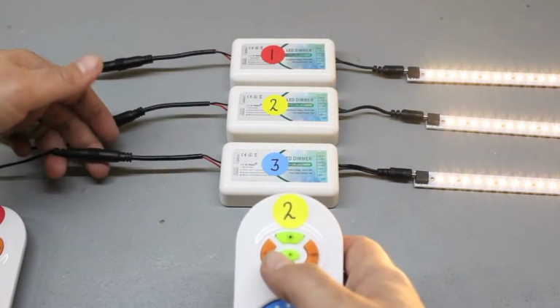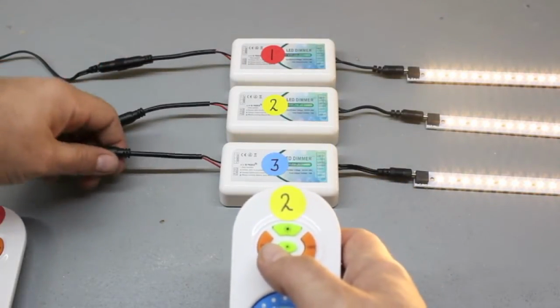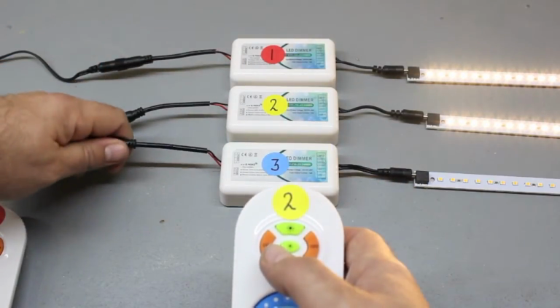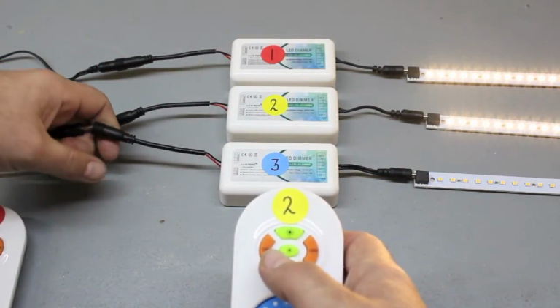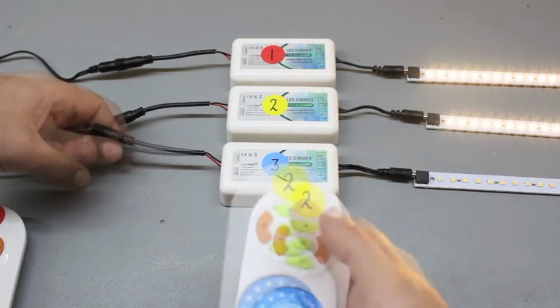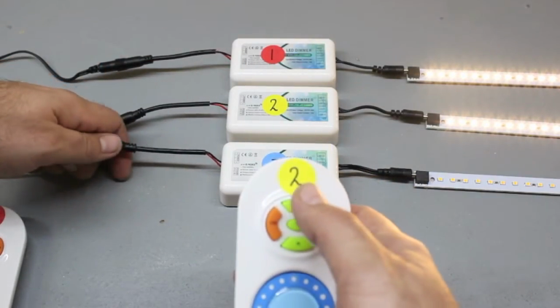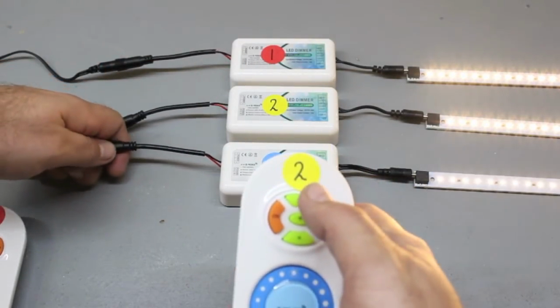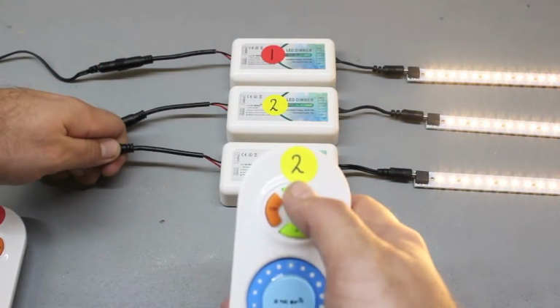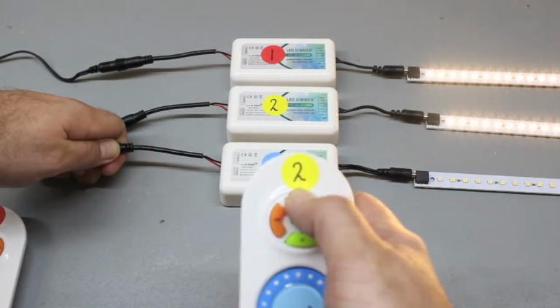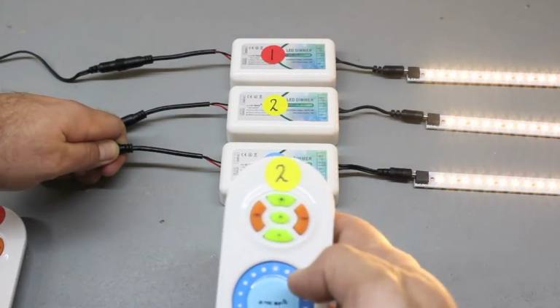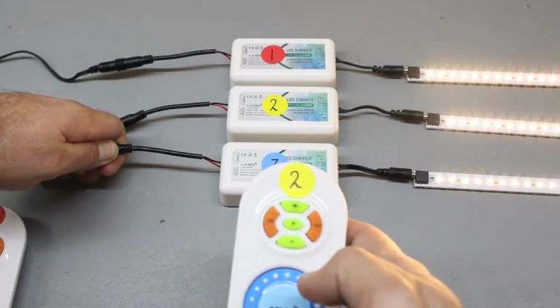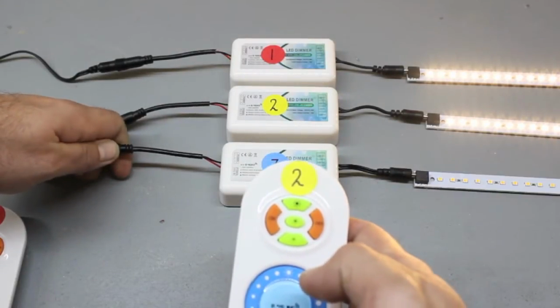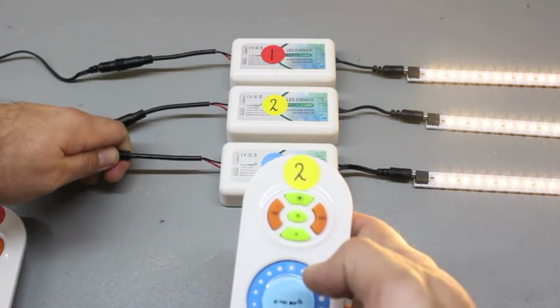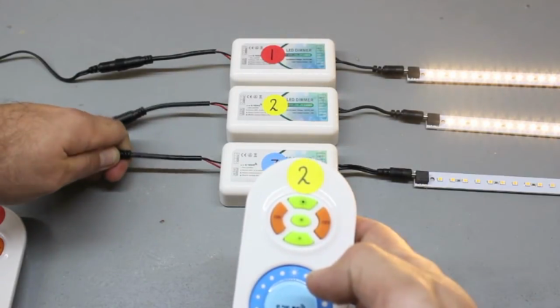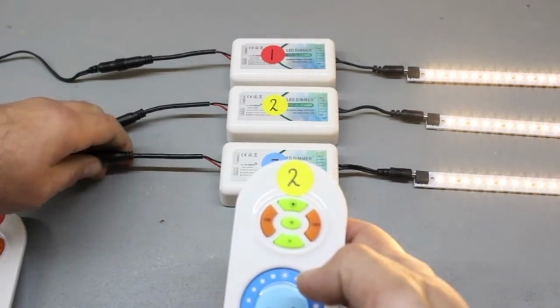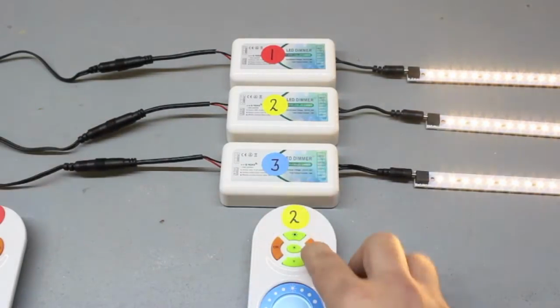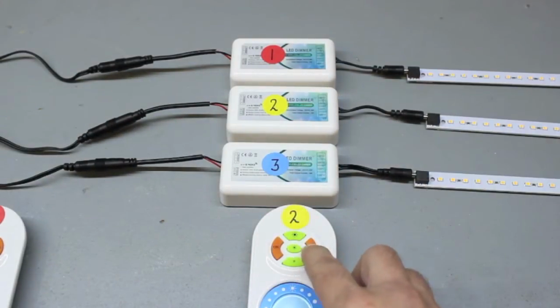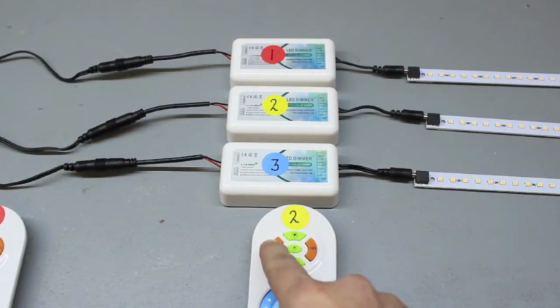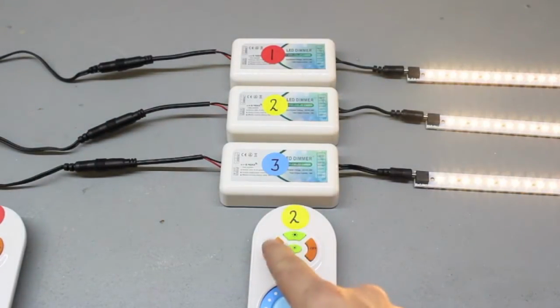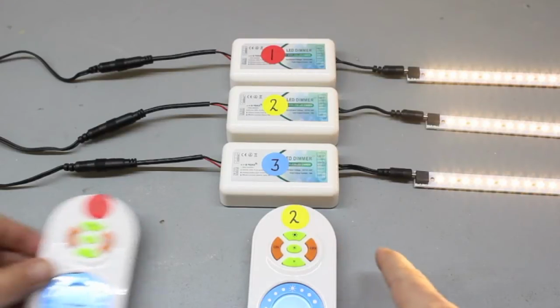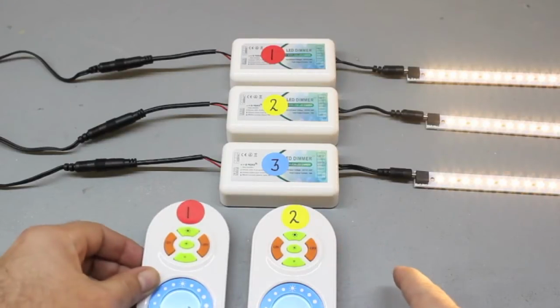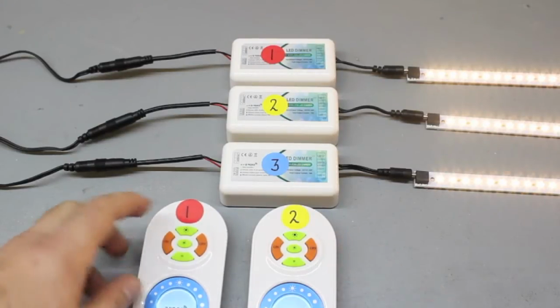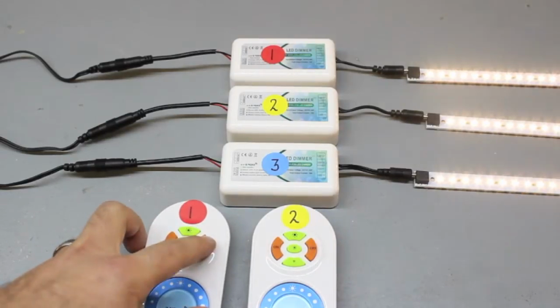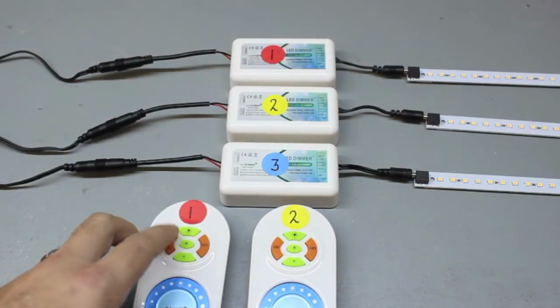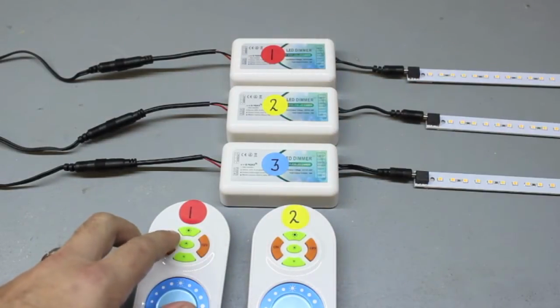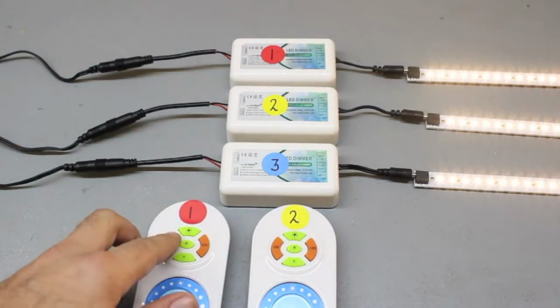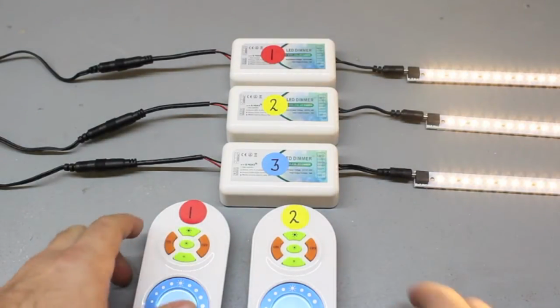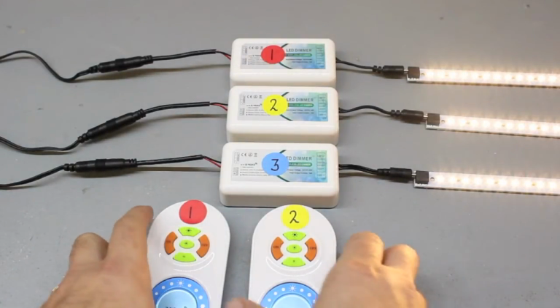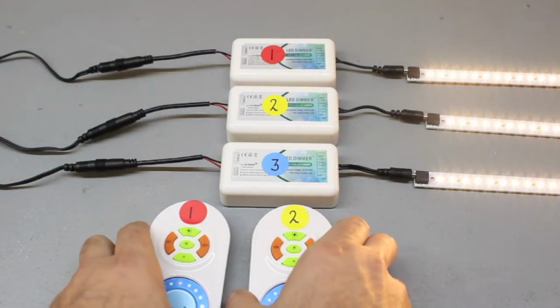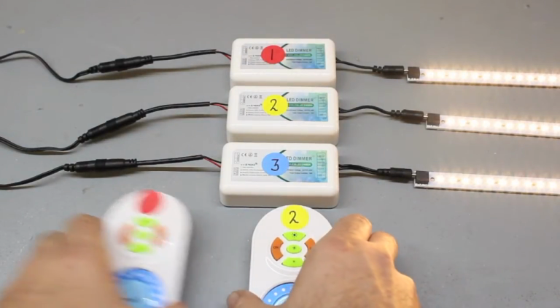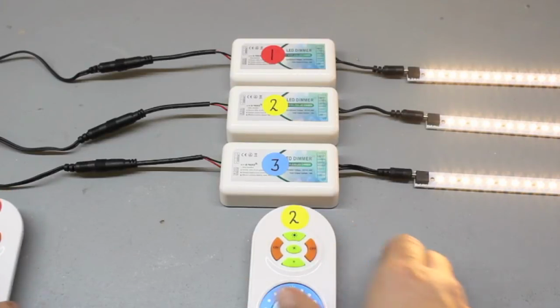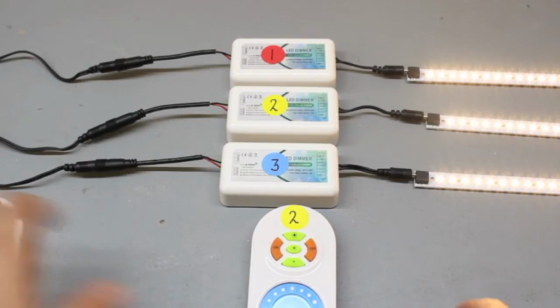Repeat the same process for controller number three. Disconnect power, reconnect power, and press the top center button of remote number two. Remote number two is now programmed, meaning you have full operational control over all three controllers from remotes one and two.